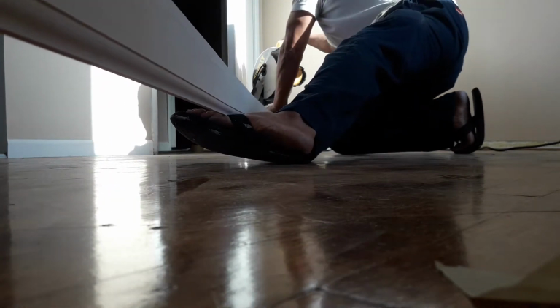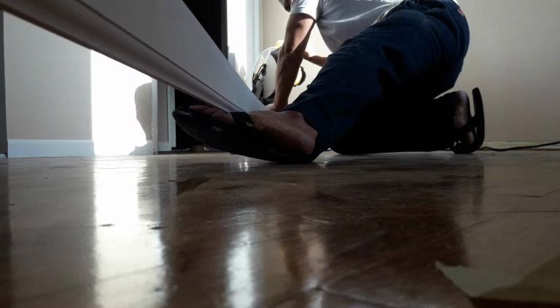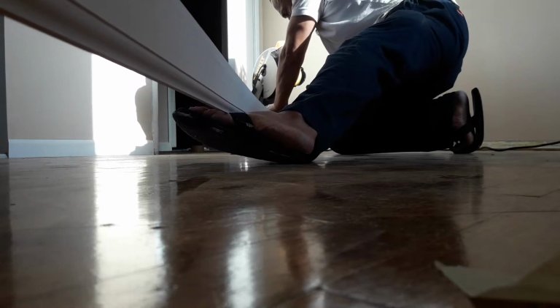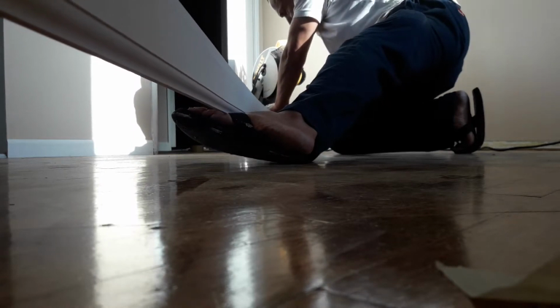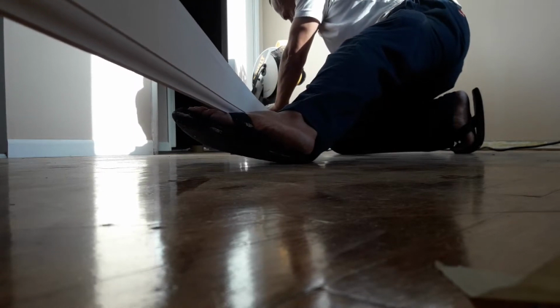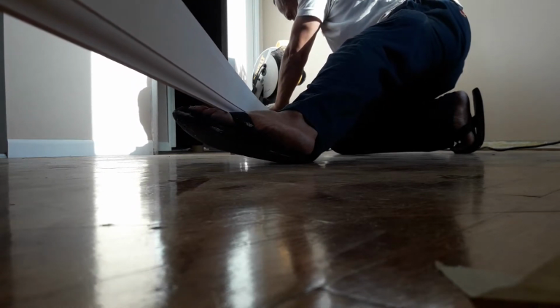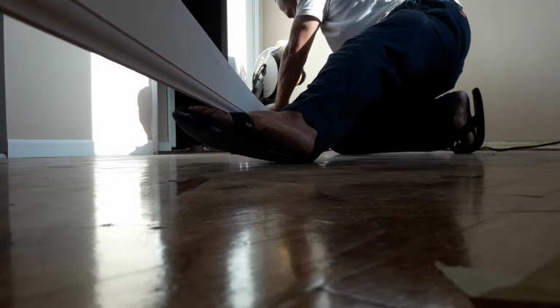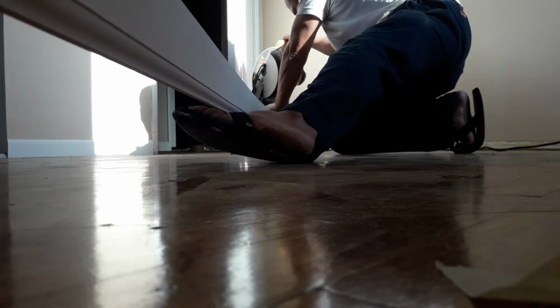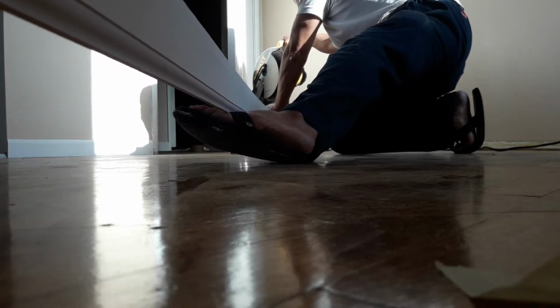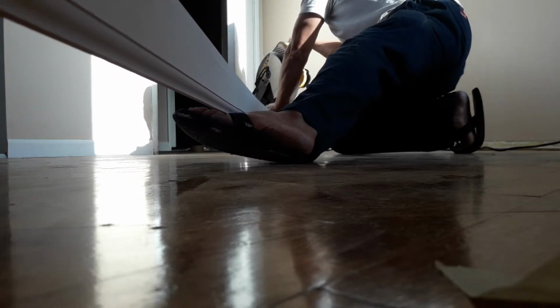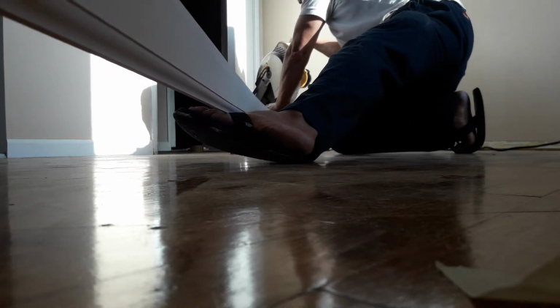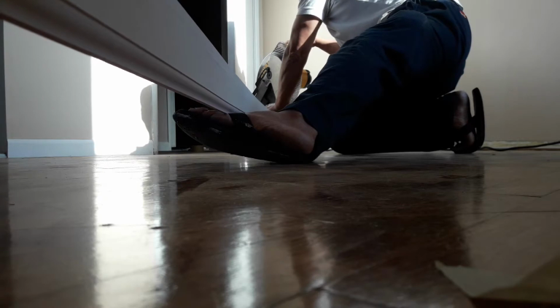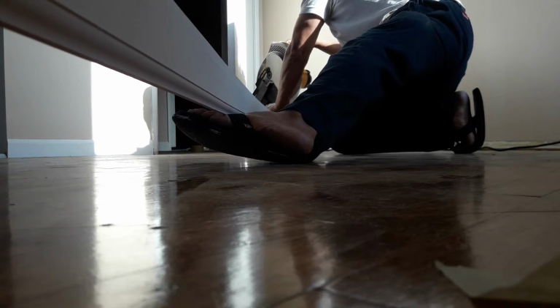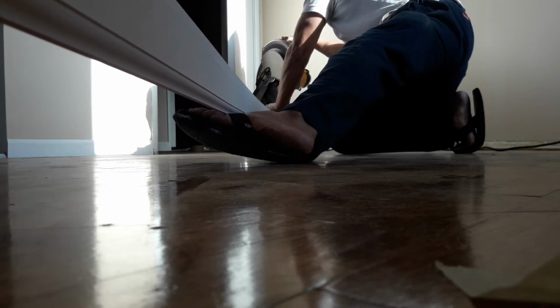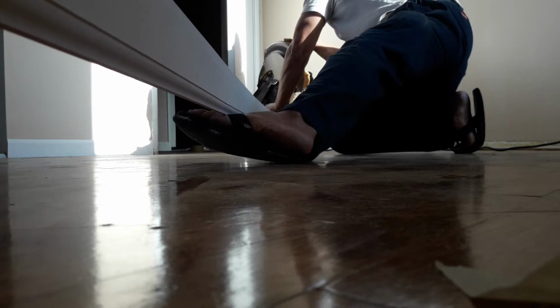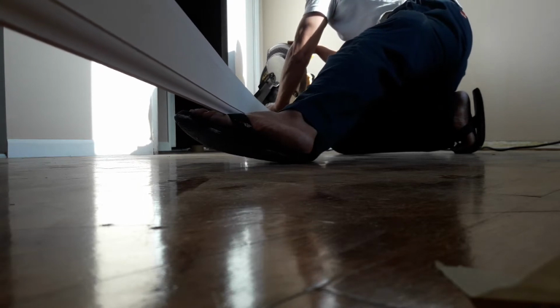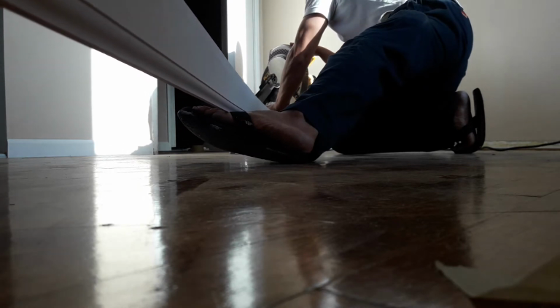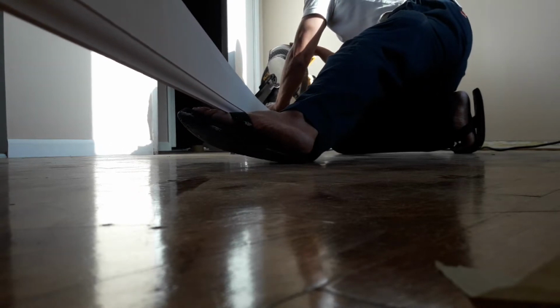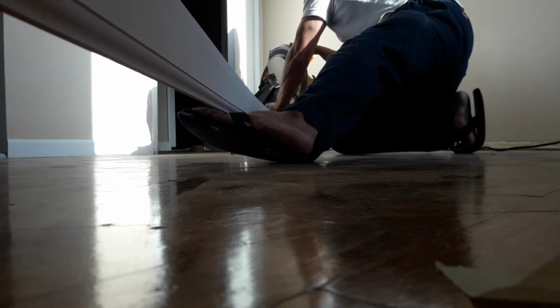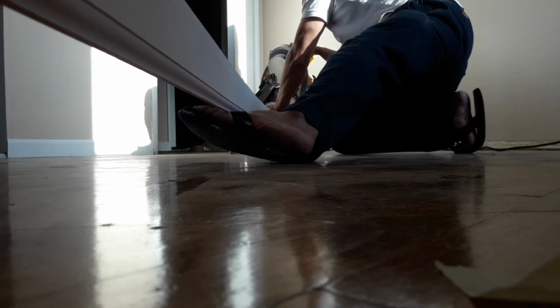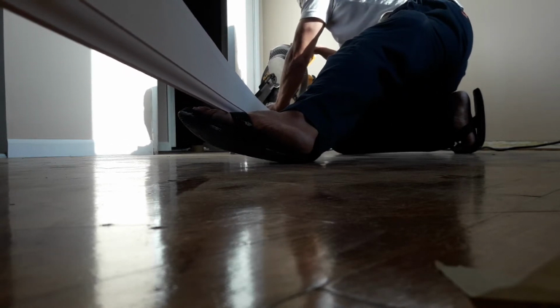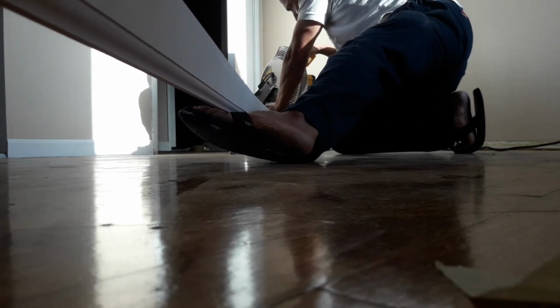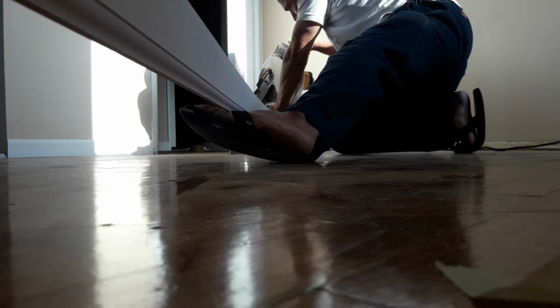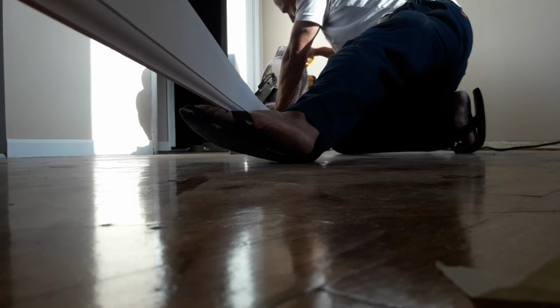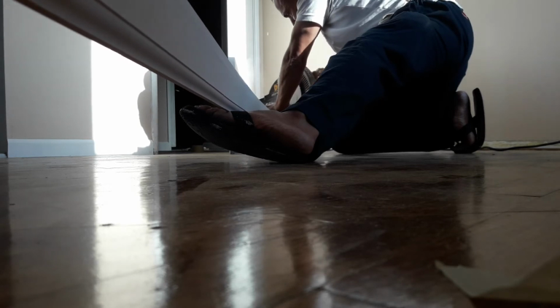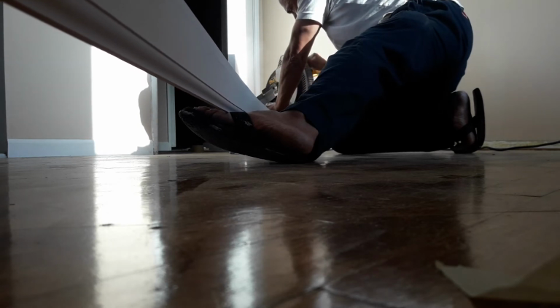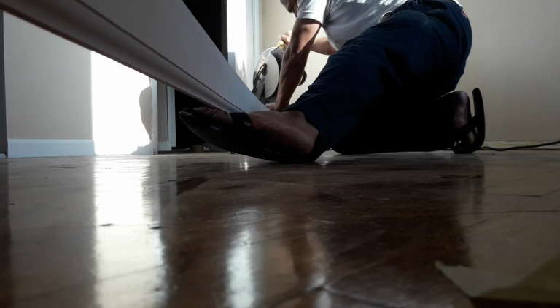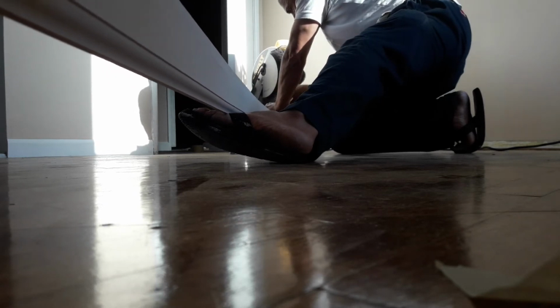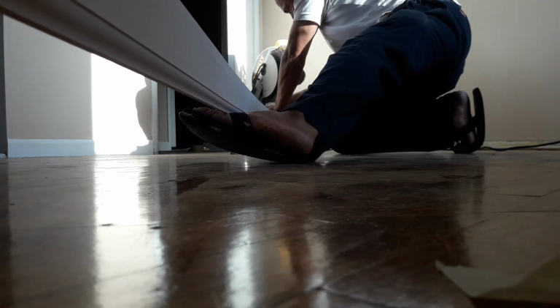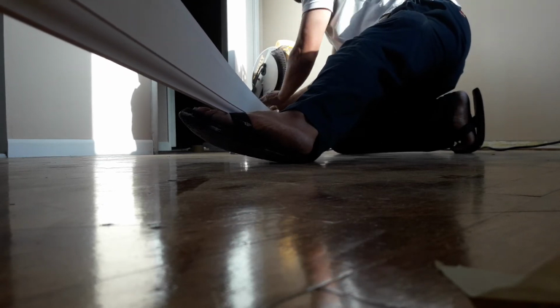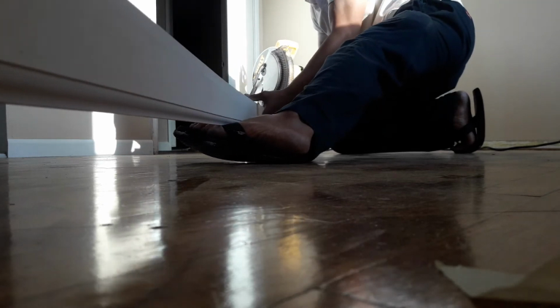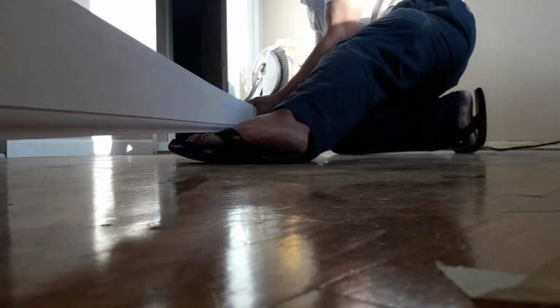Alright, you want the bottom to be flush with the miter prep. Just as simple as that.